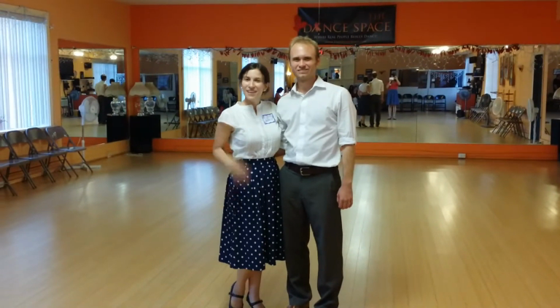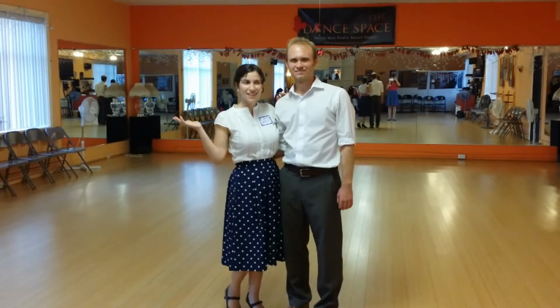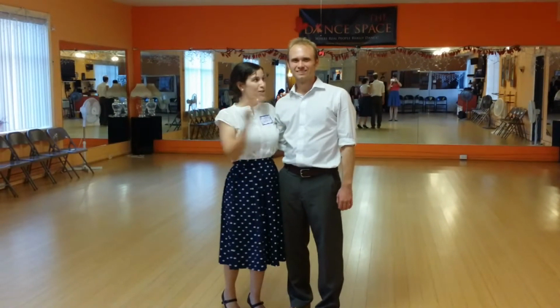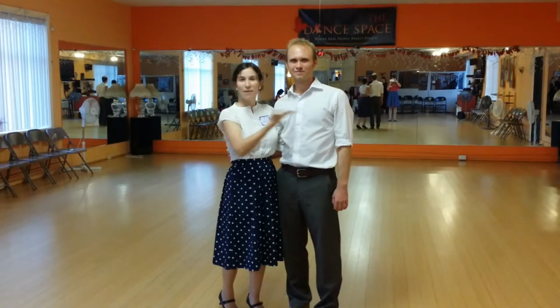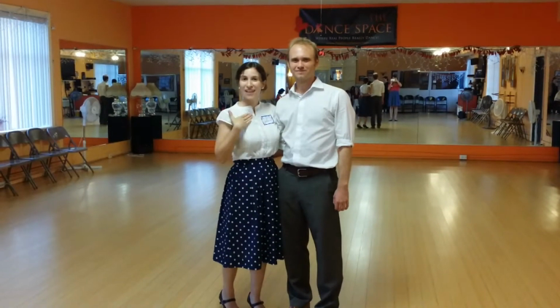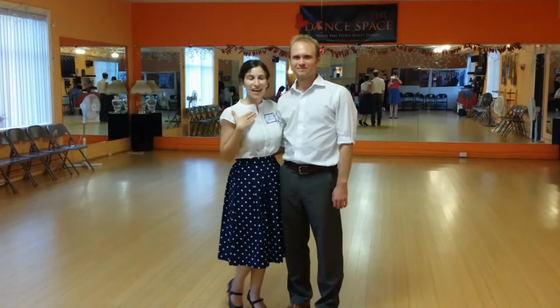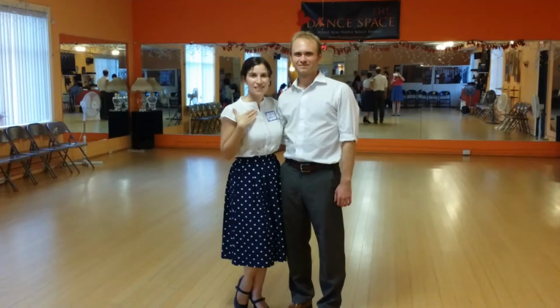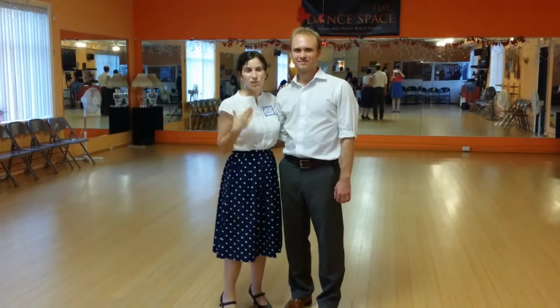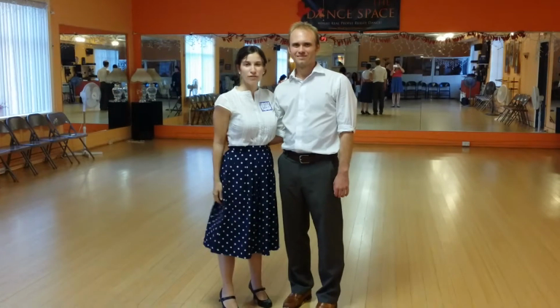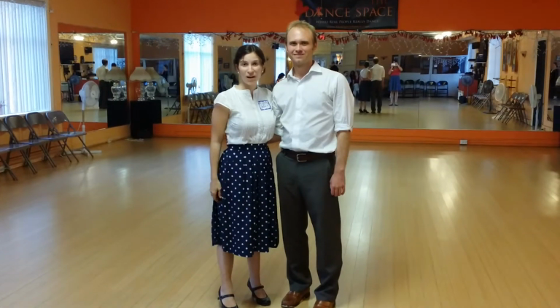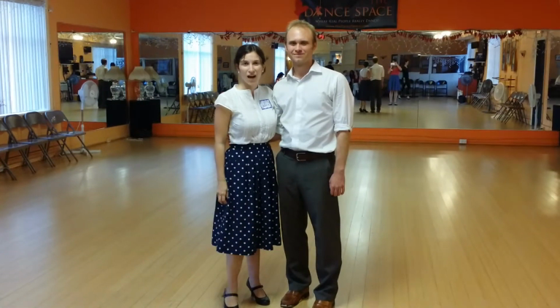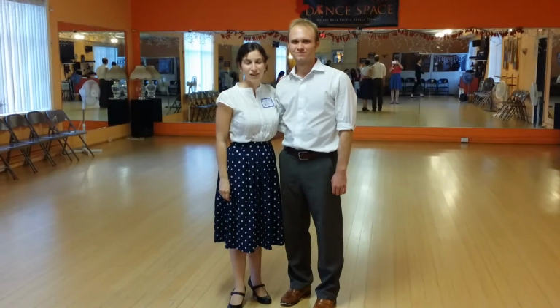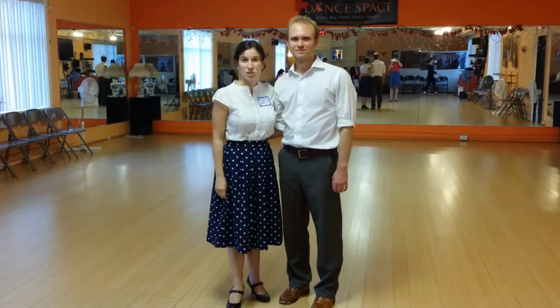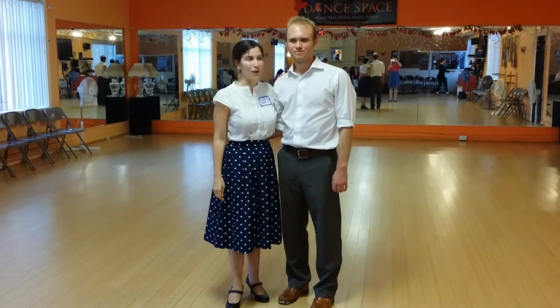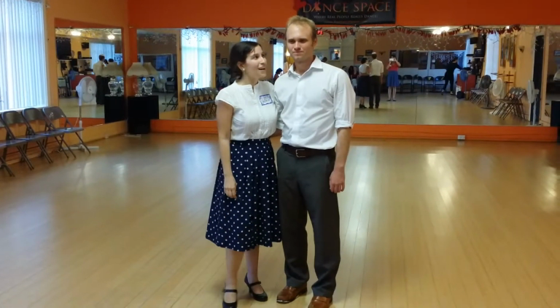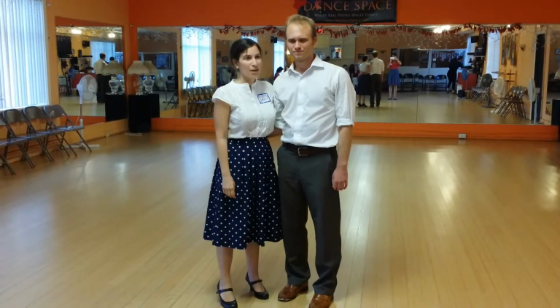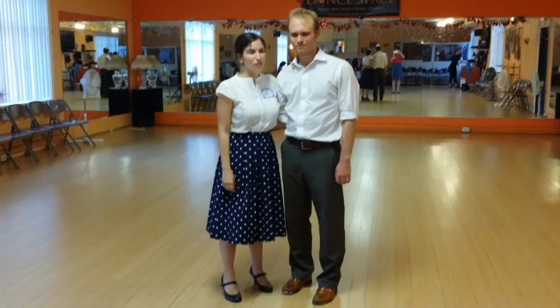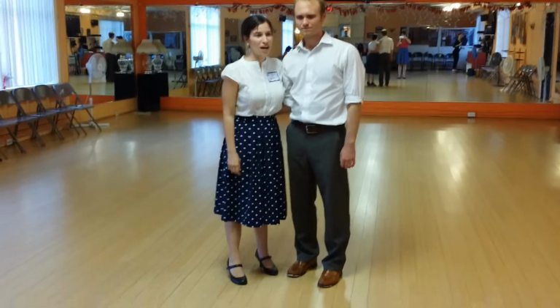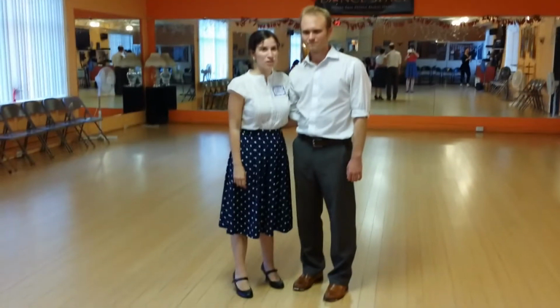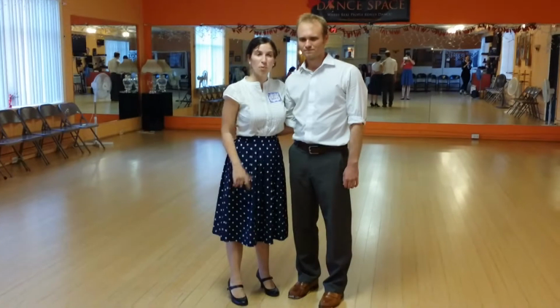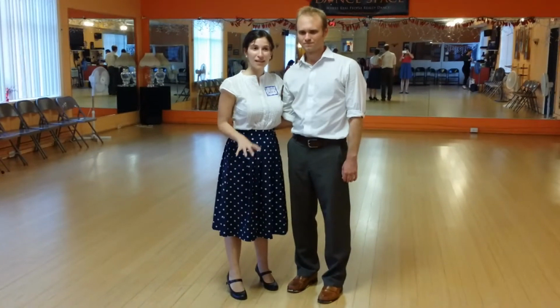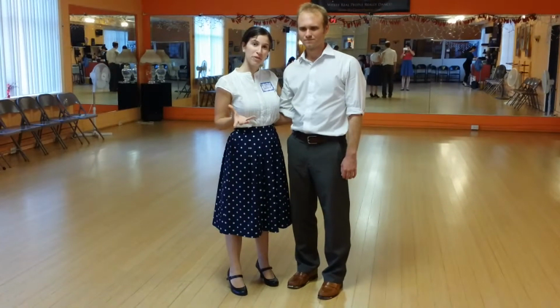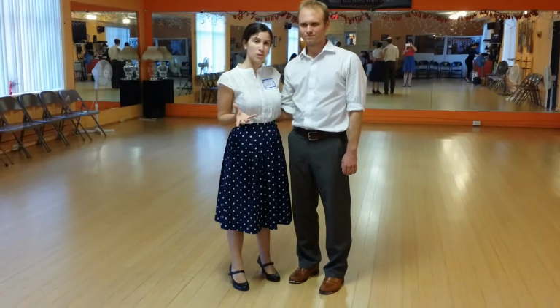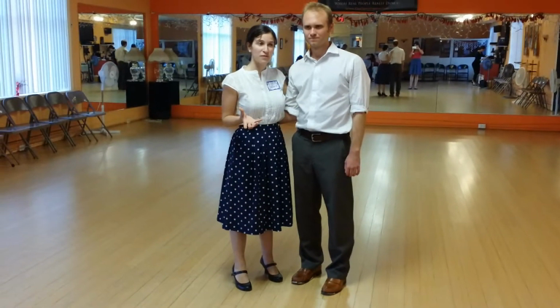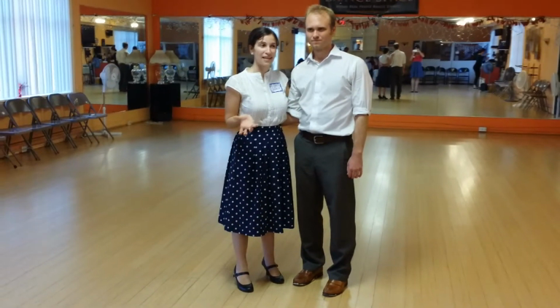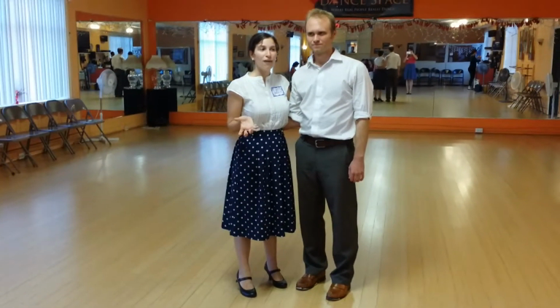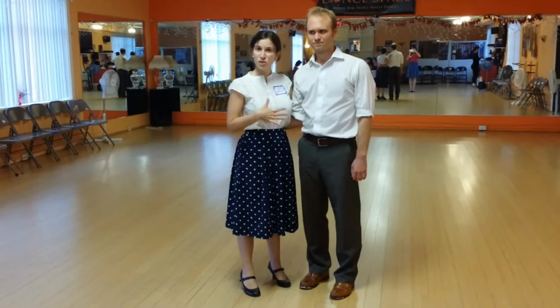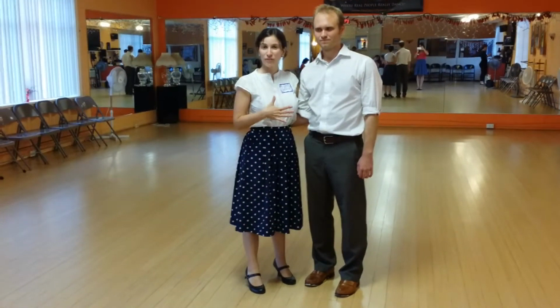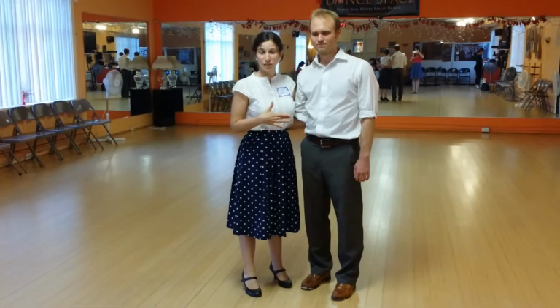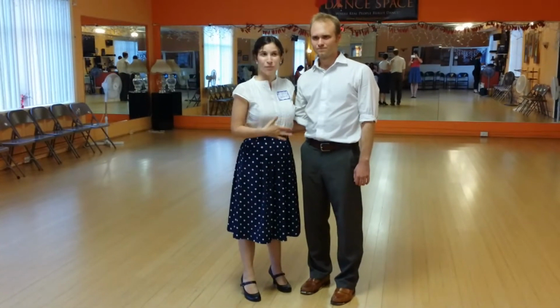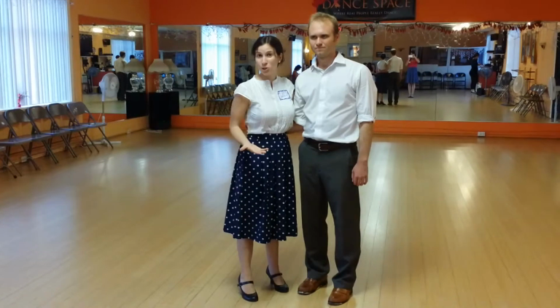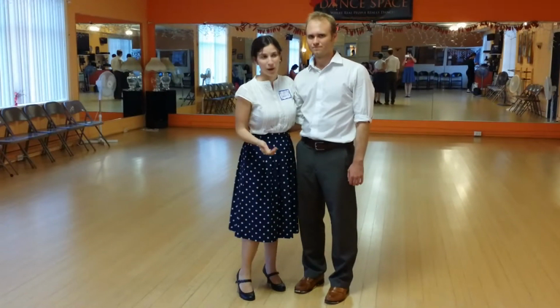This is Rob and Valerie and this is week four of Bell Swing 2. Today we covered some more kind of out-there Bell Swing moves that have parts that we've already learned but parts that are new to us.